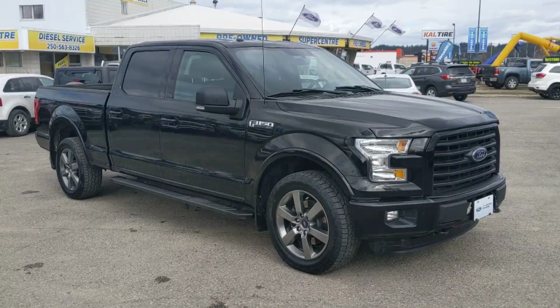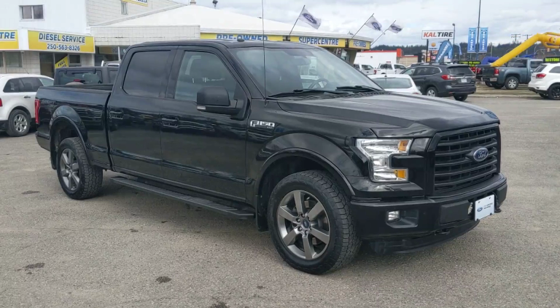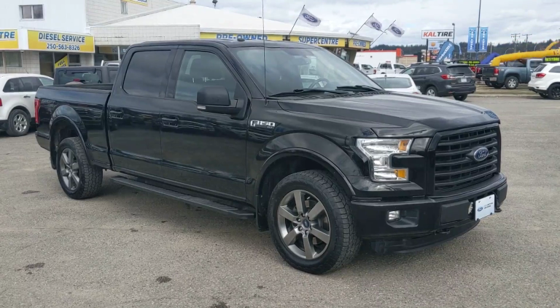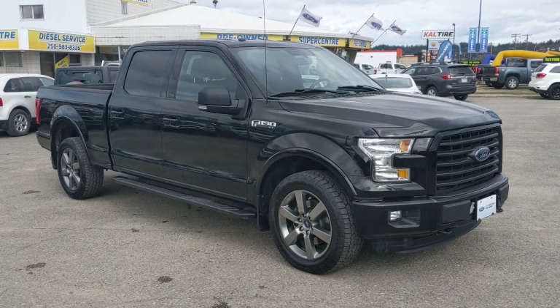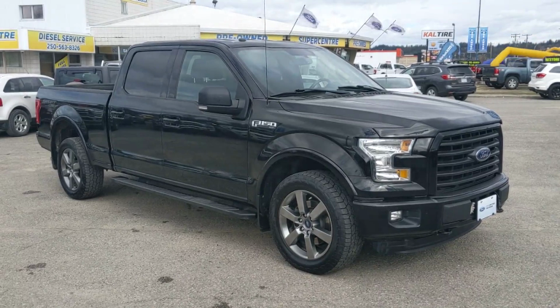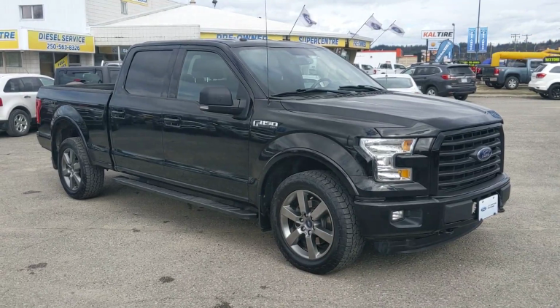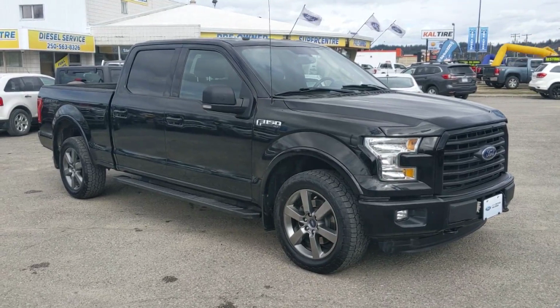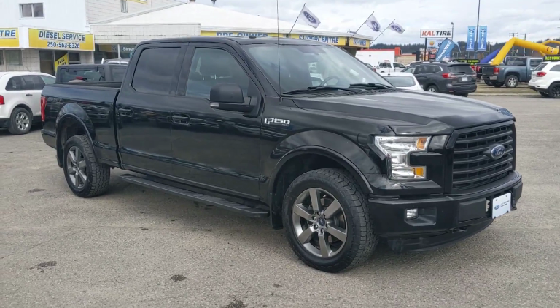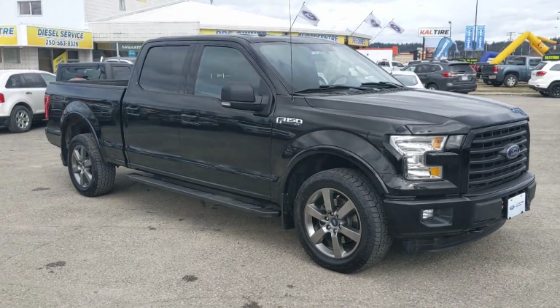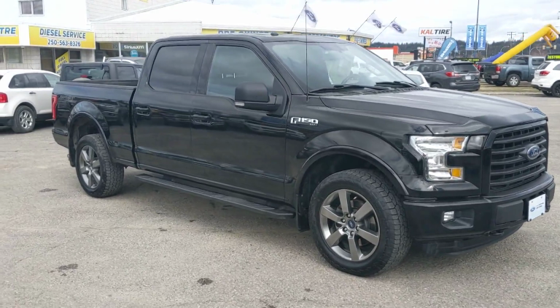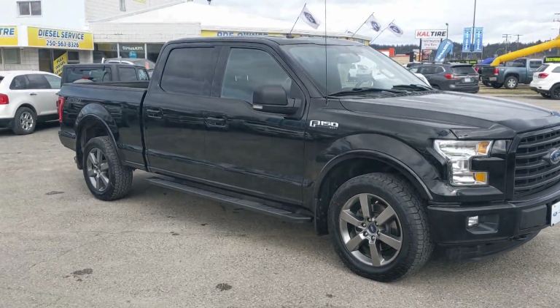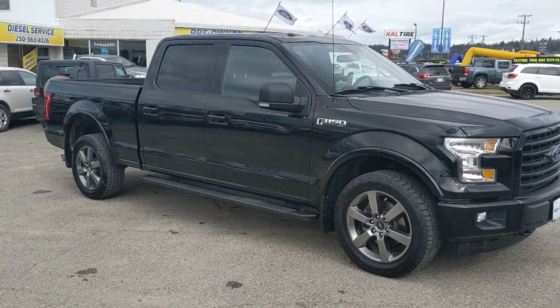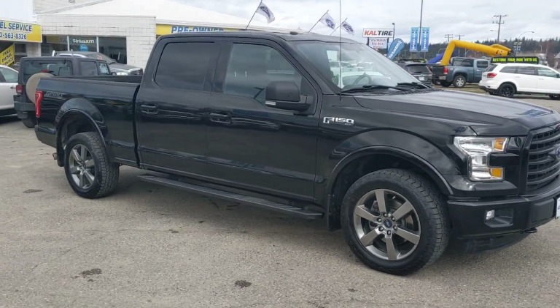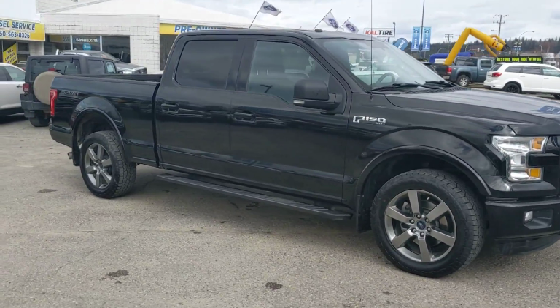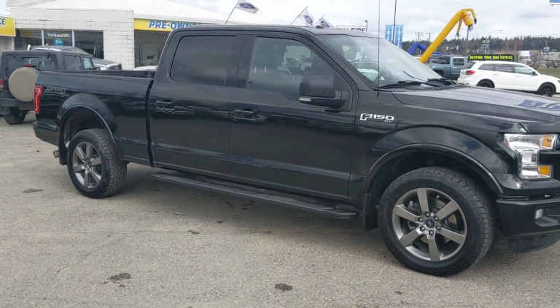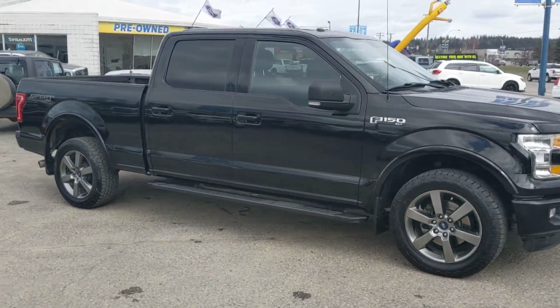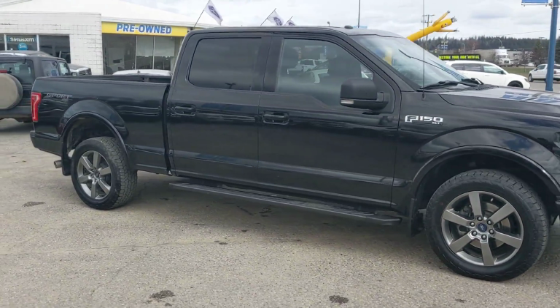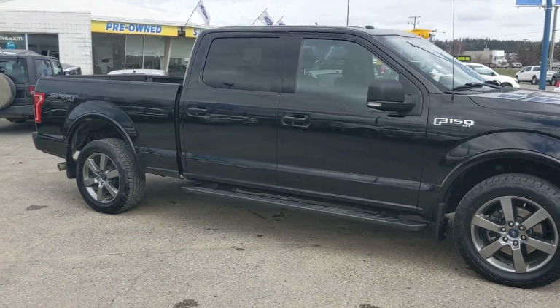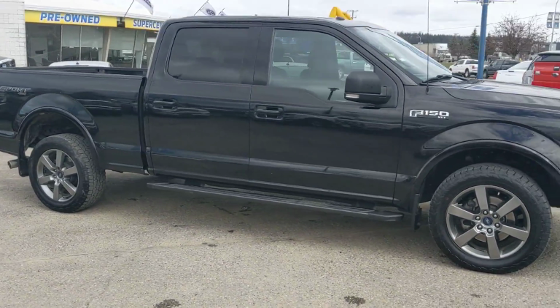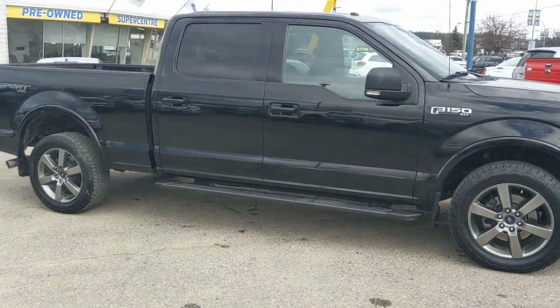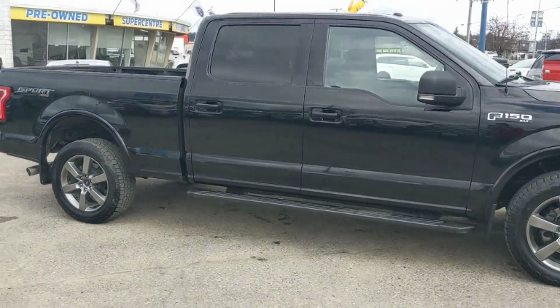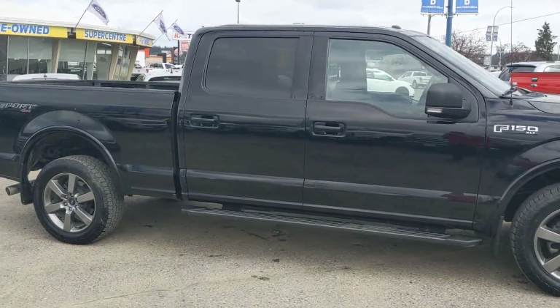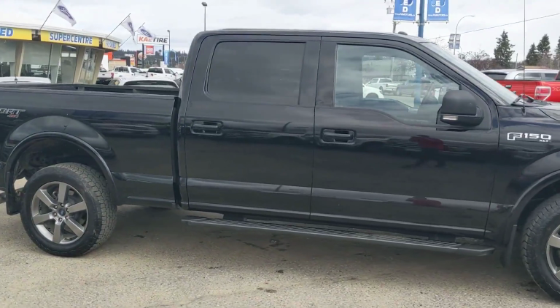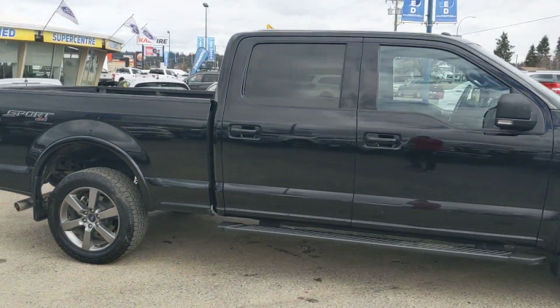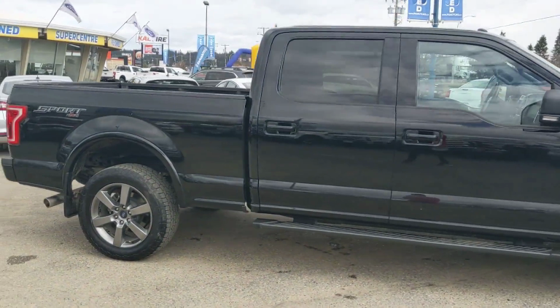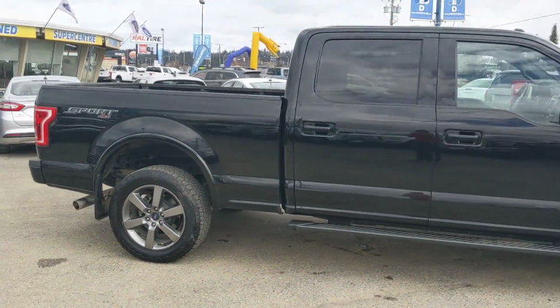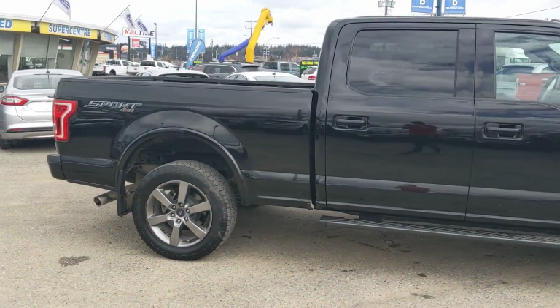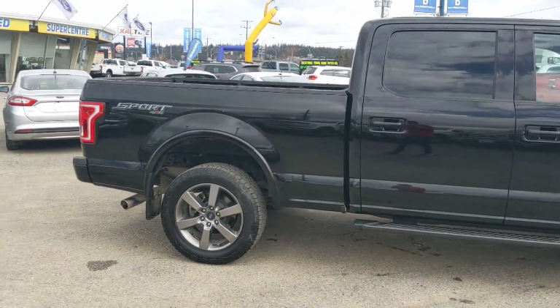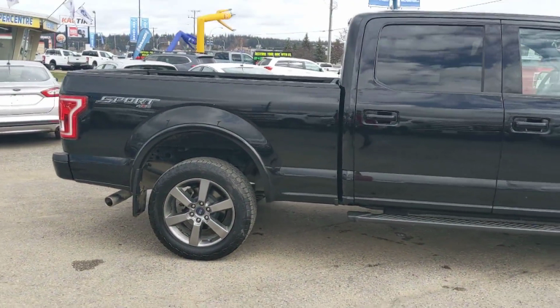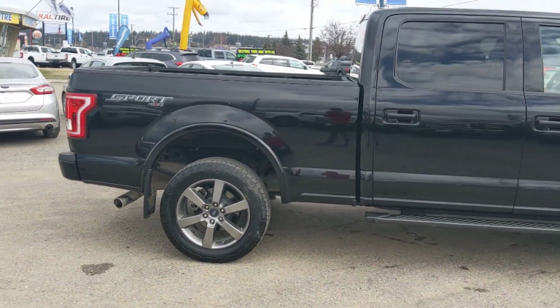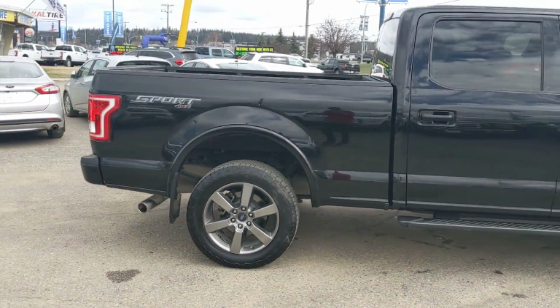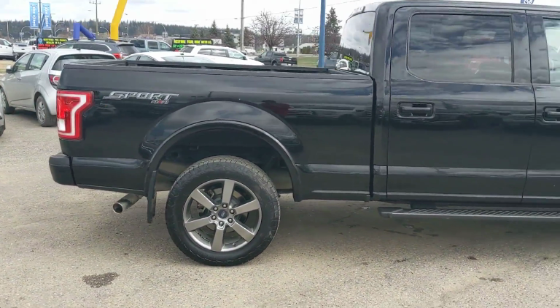Hello, this is Eric at the Prince George Ford Pre-owned Supercenter, and today we're taking a look at the black 2016 Ford F-150 in an XLT trim. Powered by a 5-liter V8 engine, this truck has plenty of power for your towing and 4x4 needs.